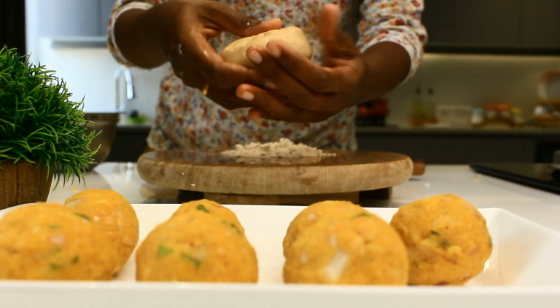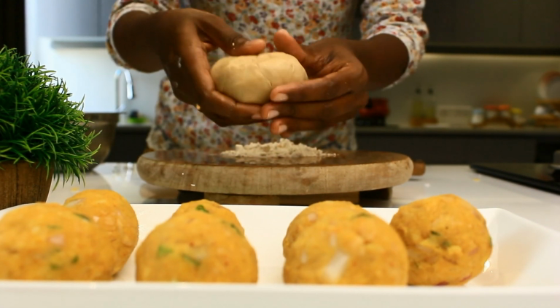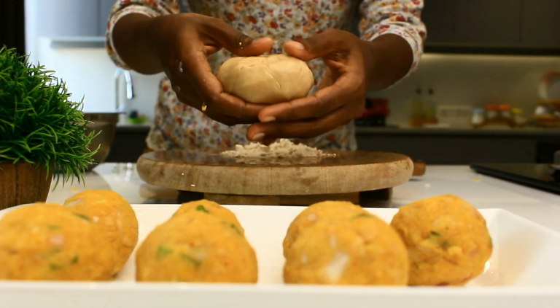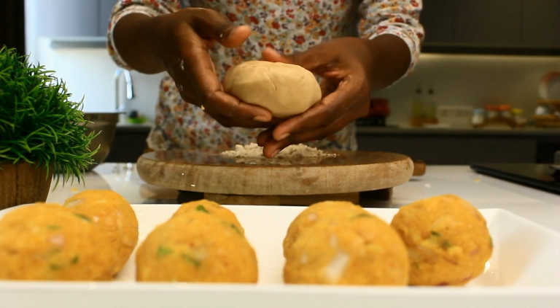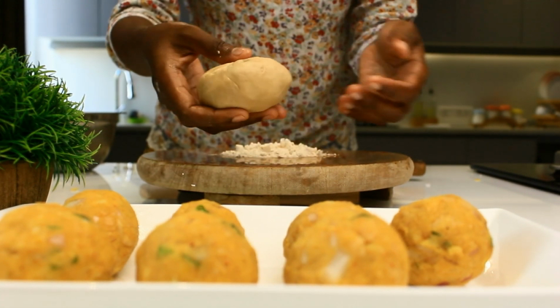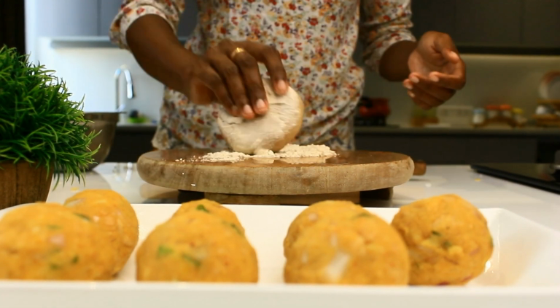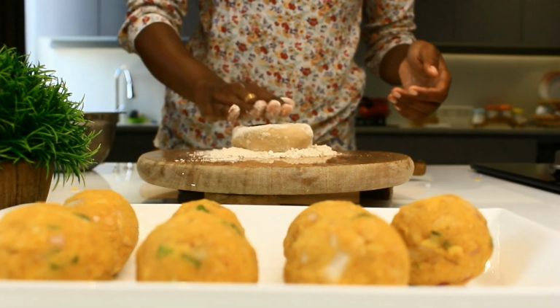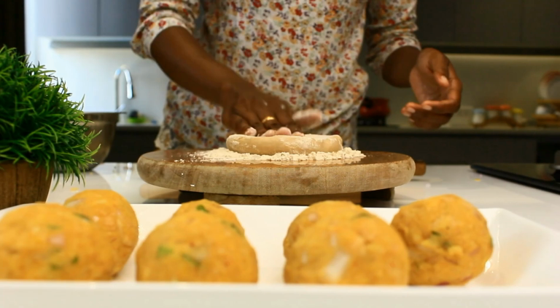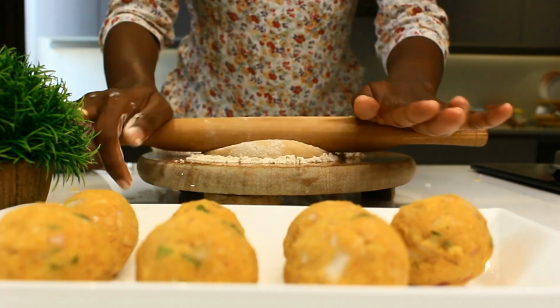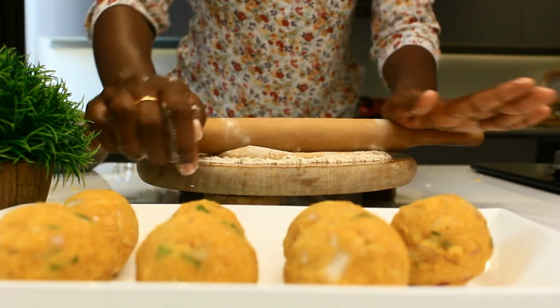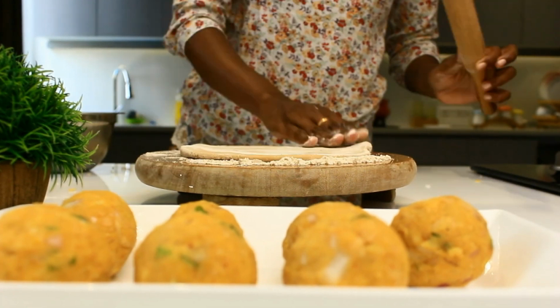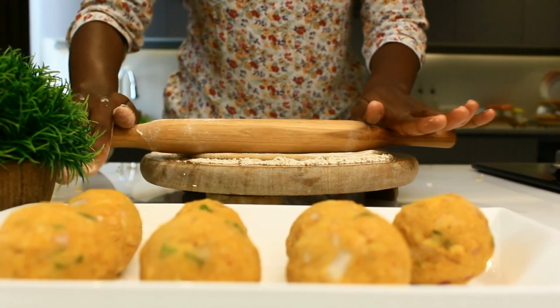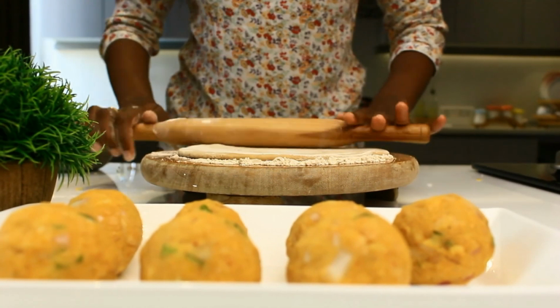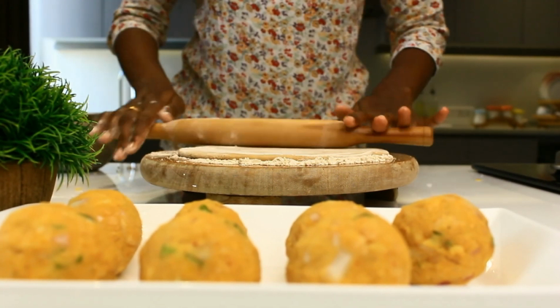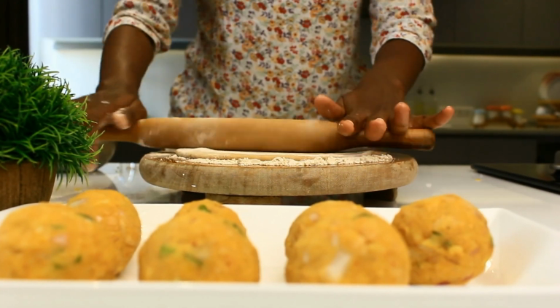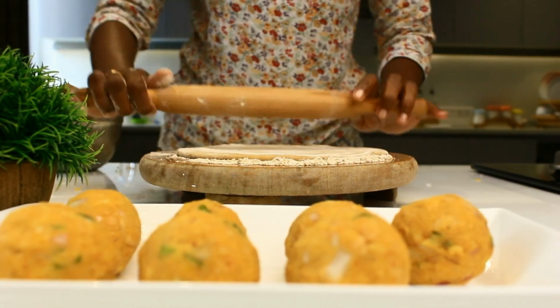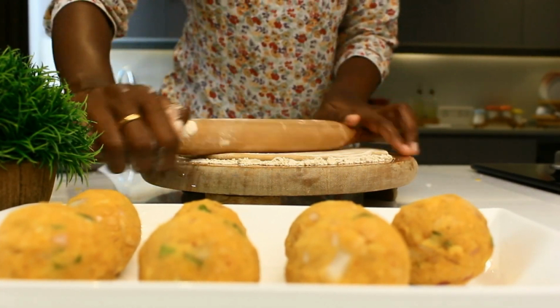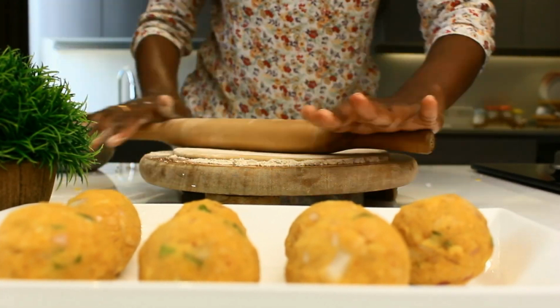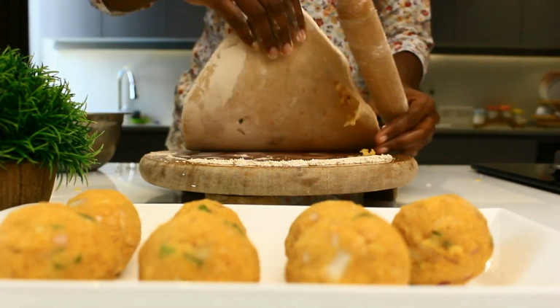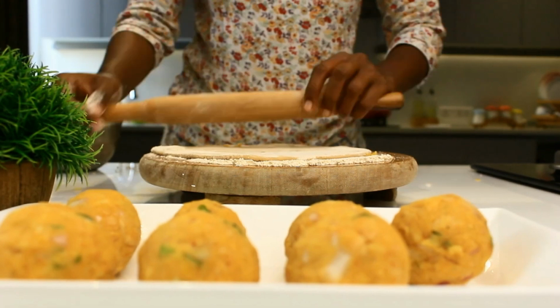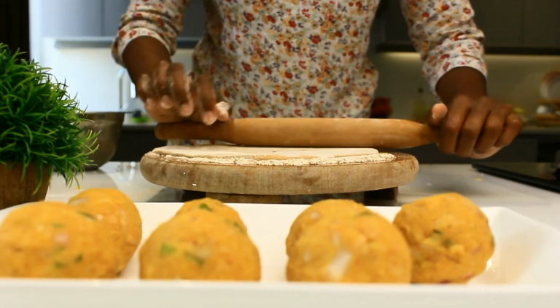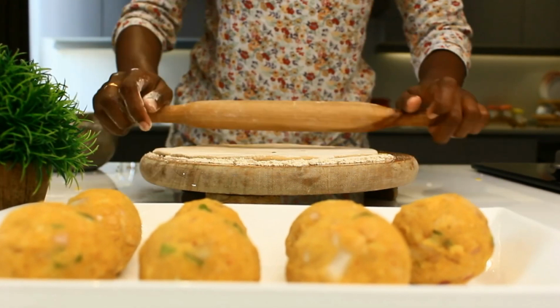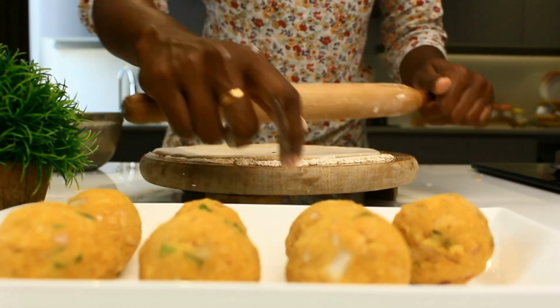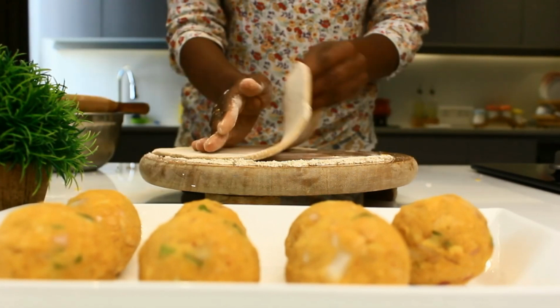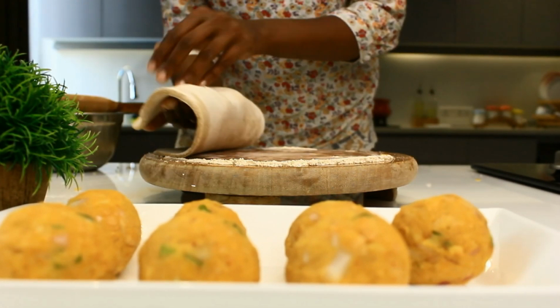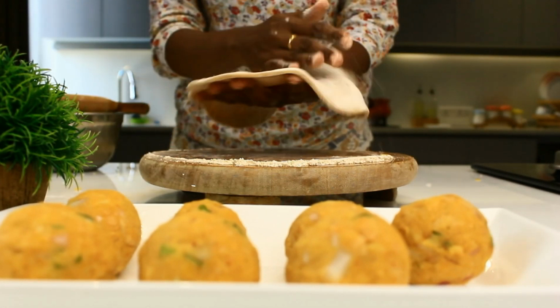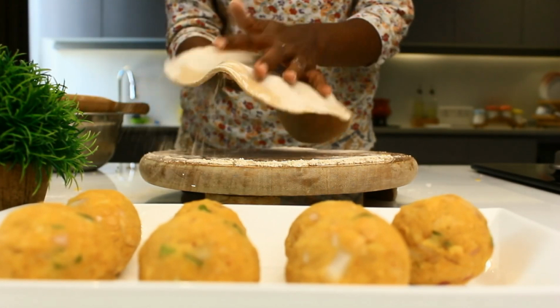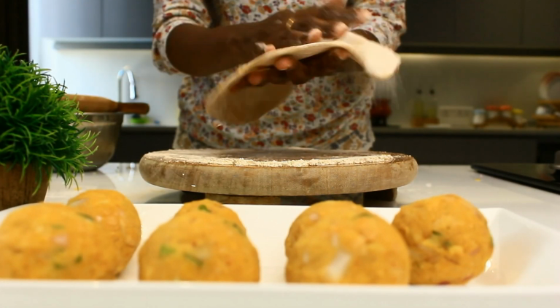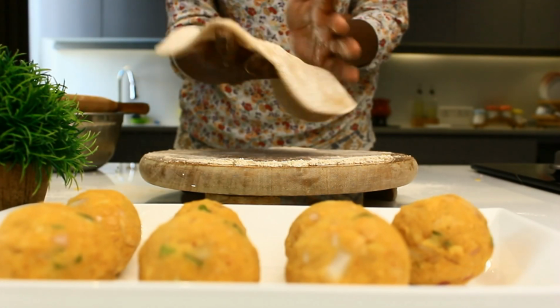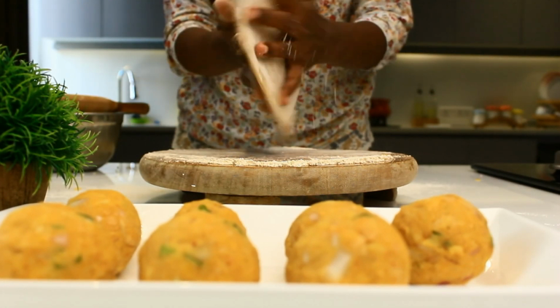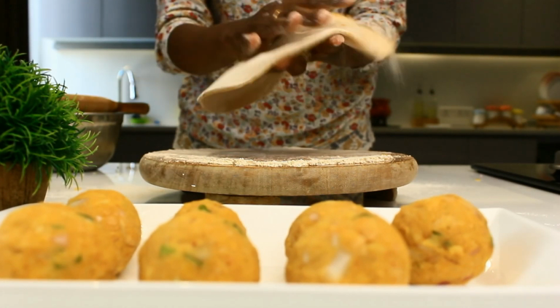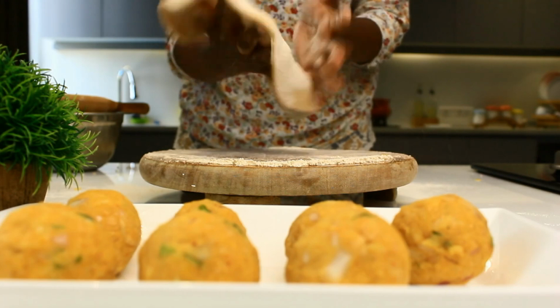Now we are going to roll this flat using a rolling pin. Ensure that the chapatis are not too thick or too thin. If you see some stuffing coming out, that's okay — it's completely fine. Remove the excess flour.